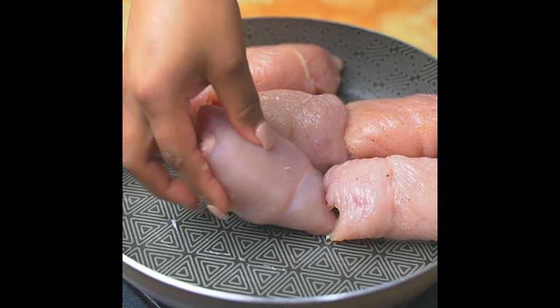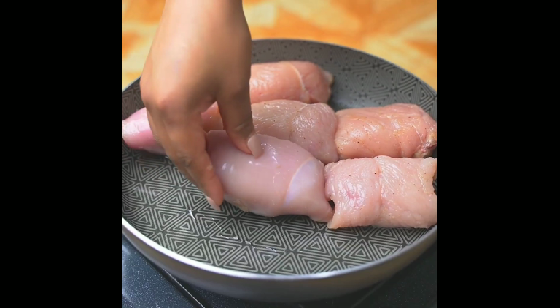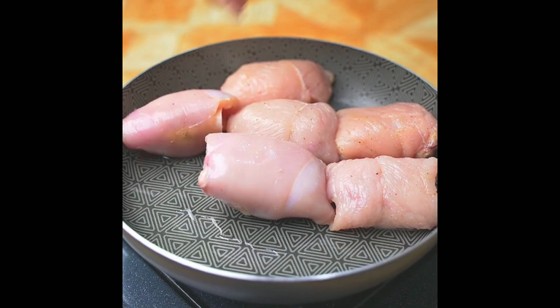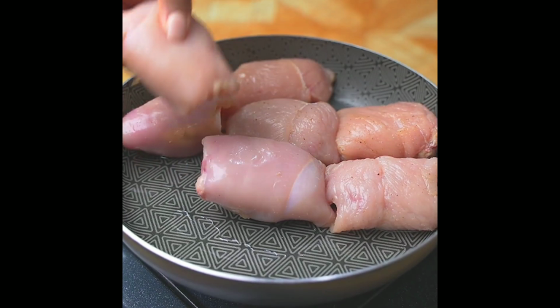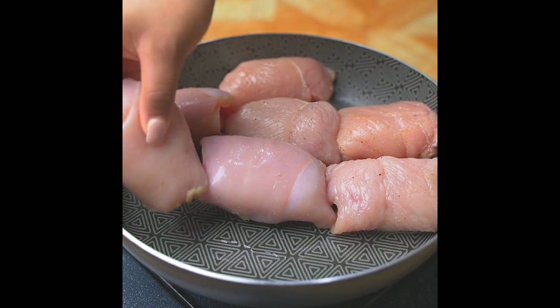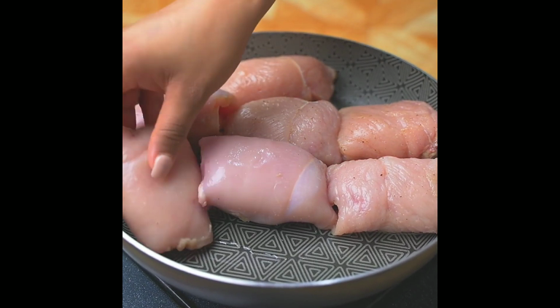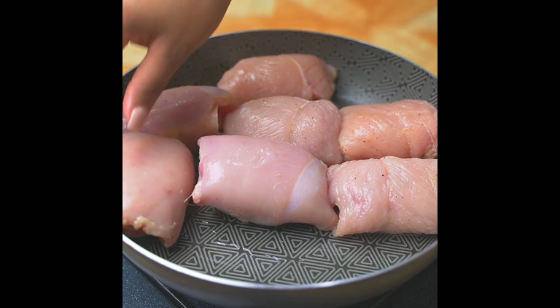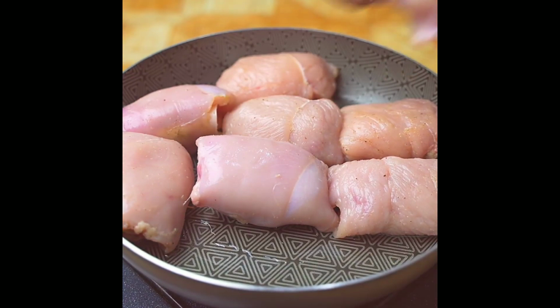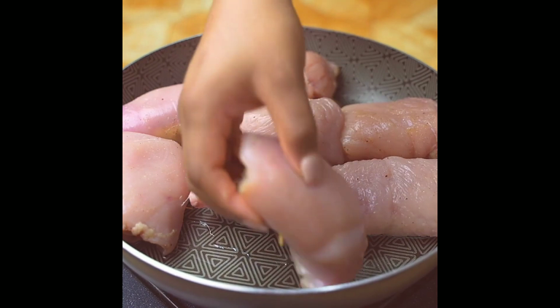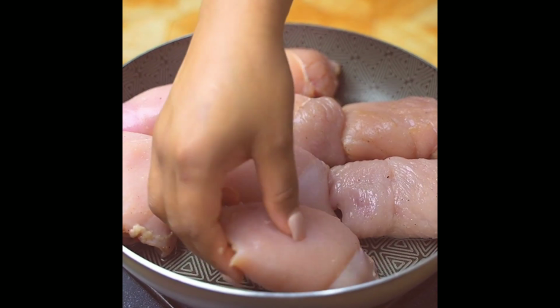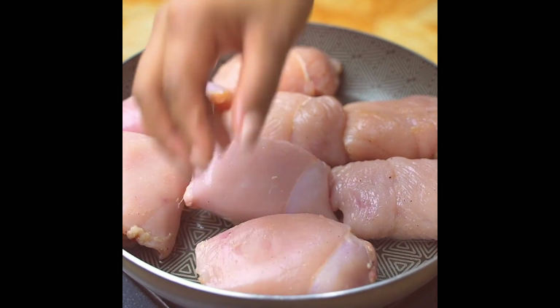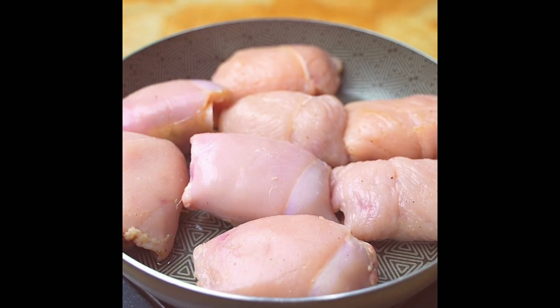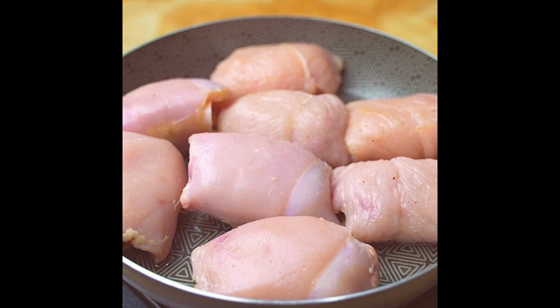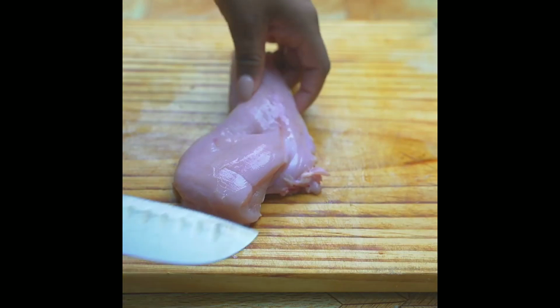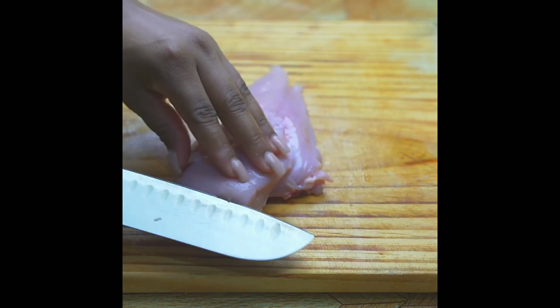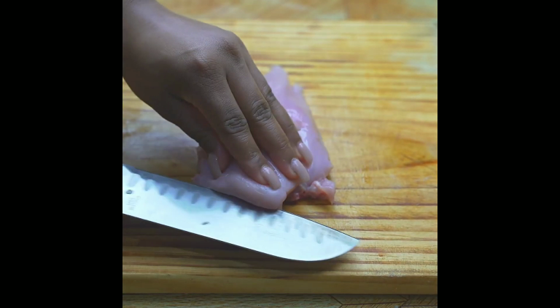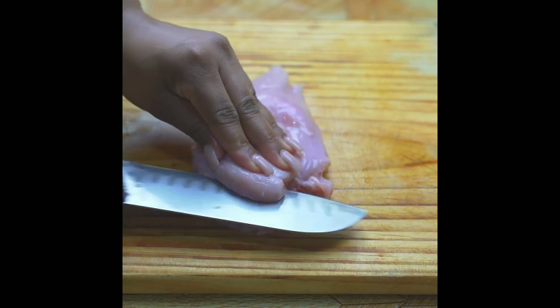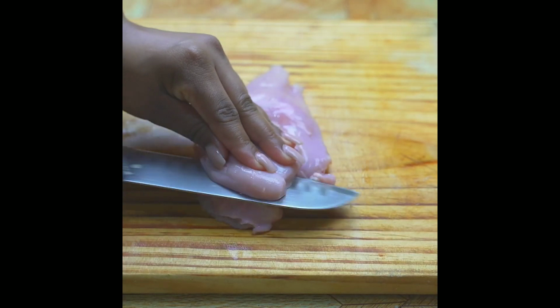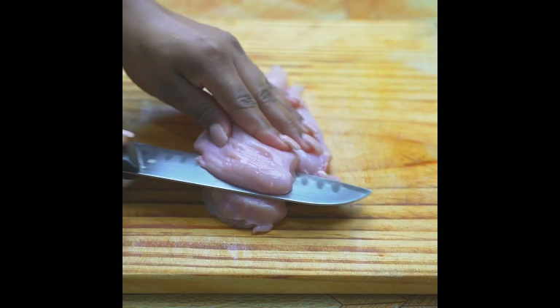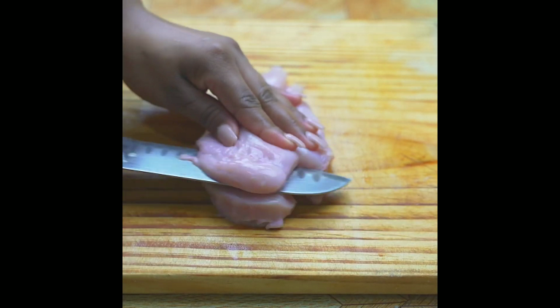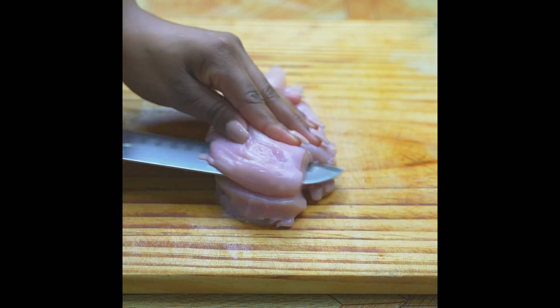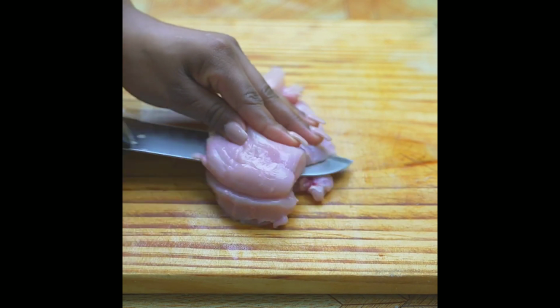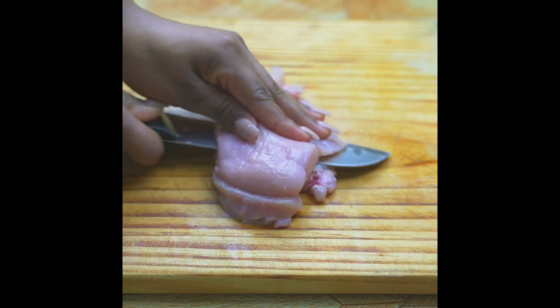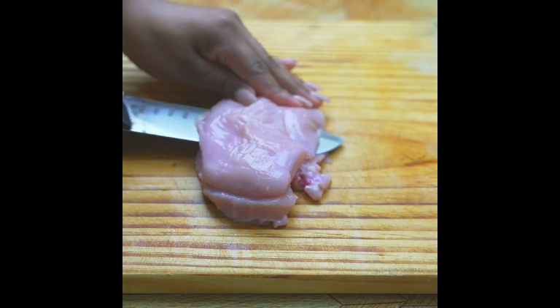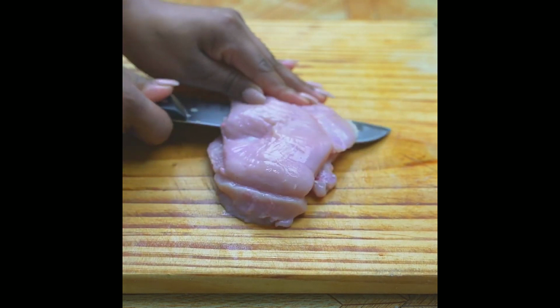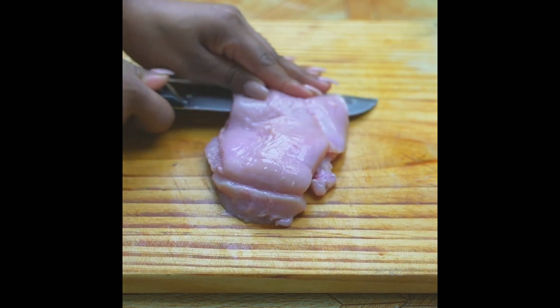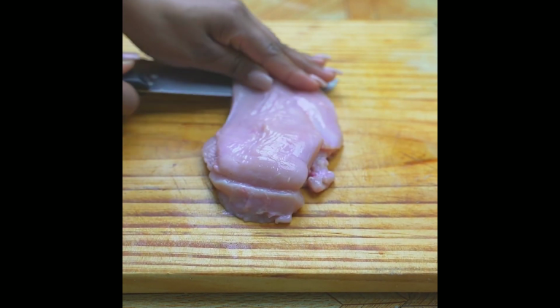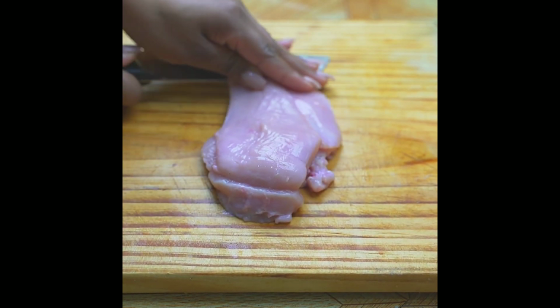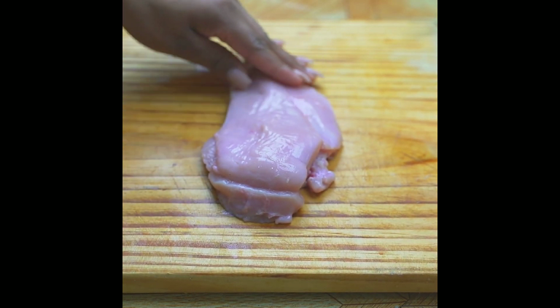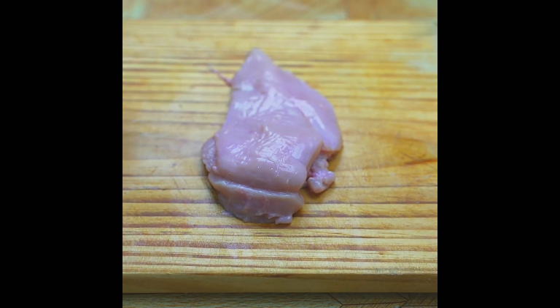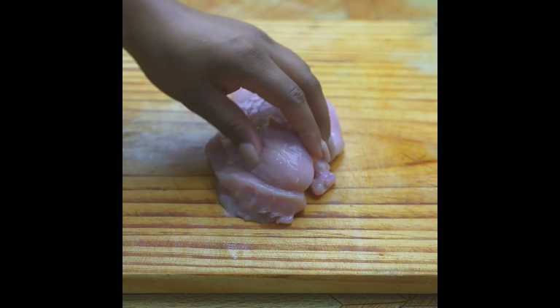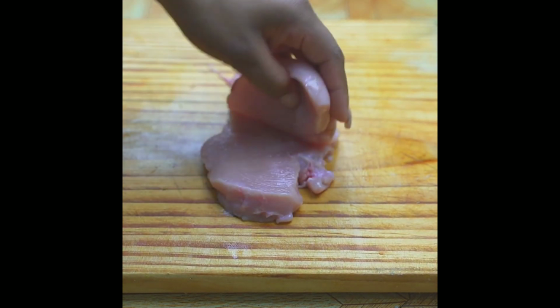After learning this recipe I just want to make chicken steak like this — I'm sure you'll like it a lot. For today's recipe we will need two chicken breasts, which I am going to cut into fillets.